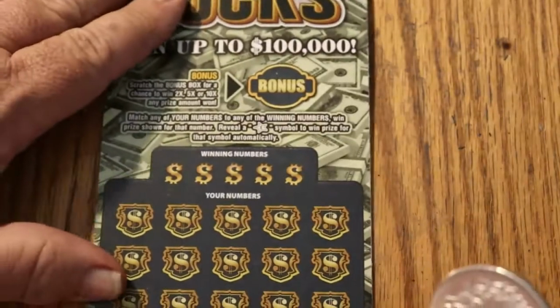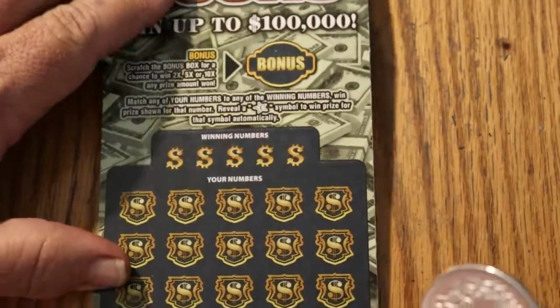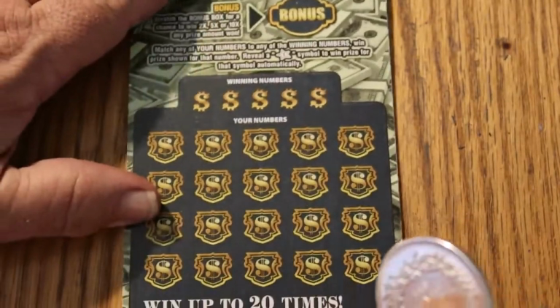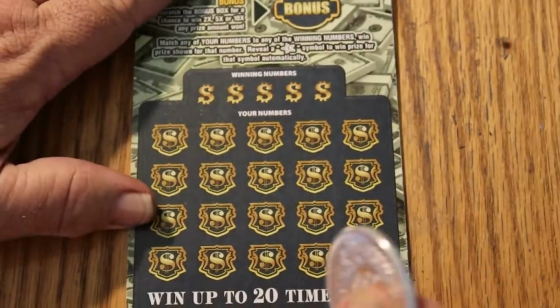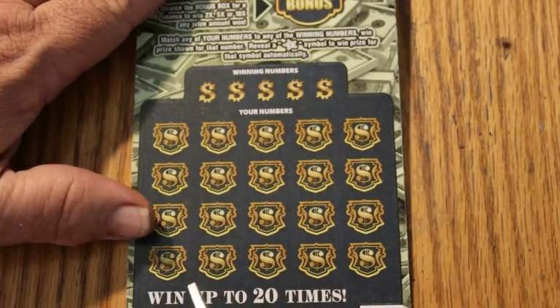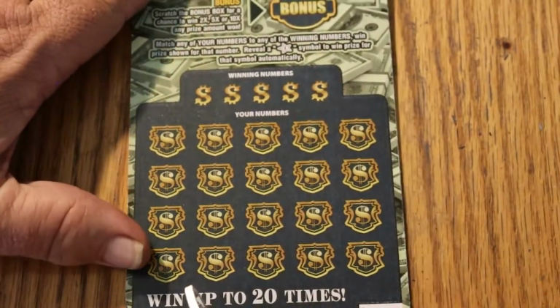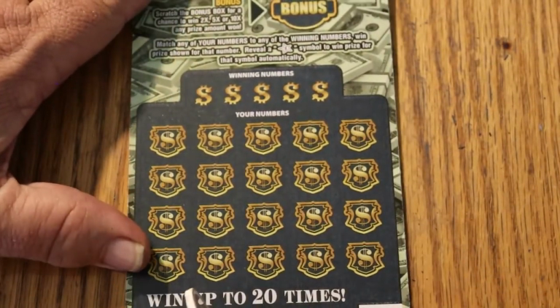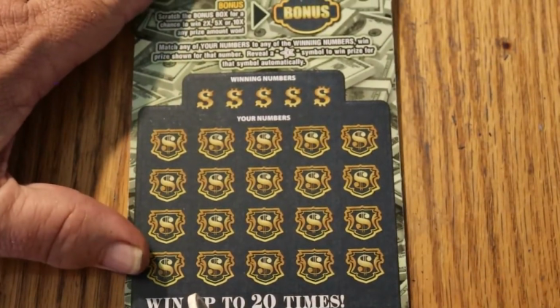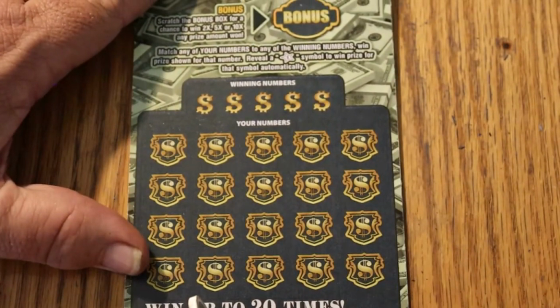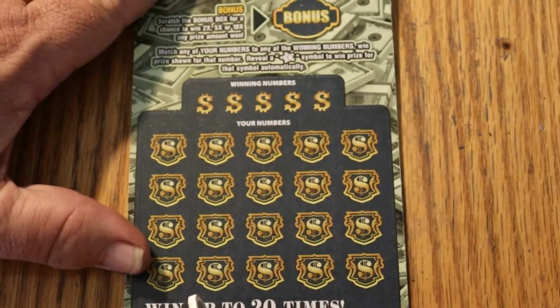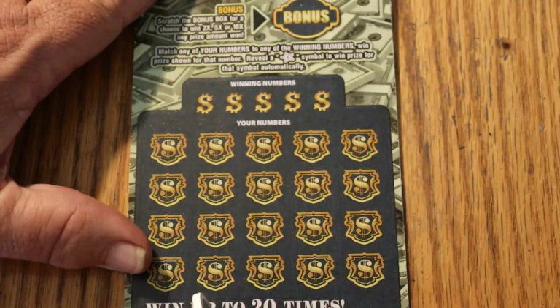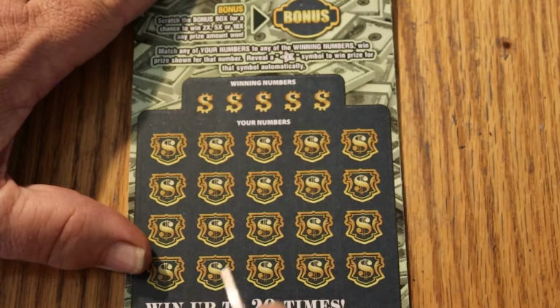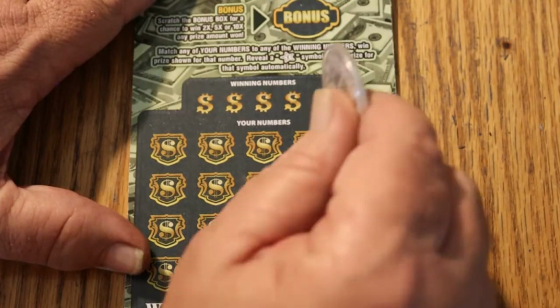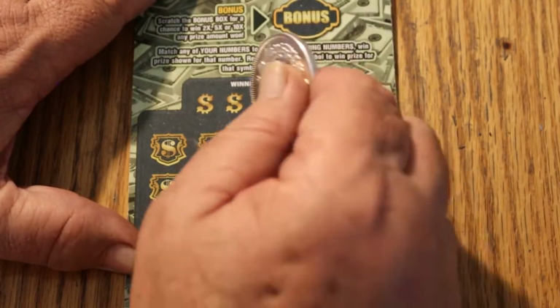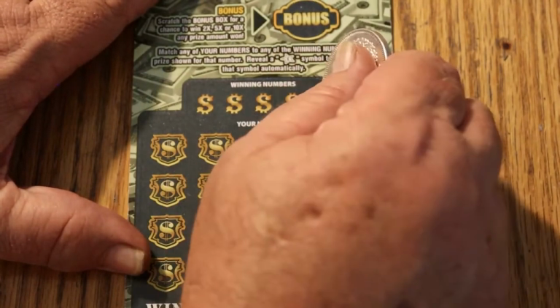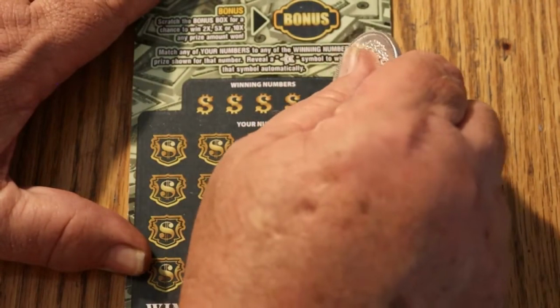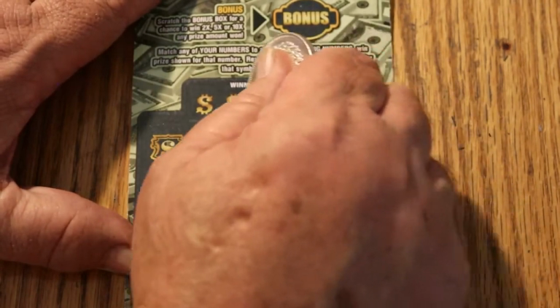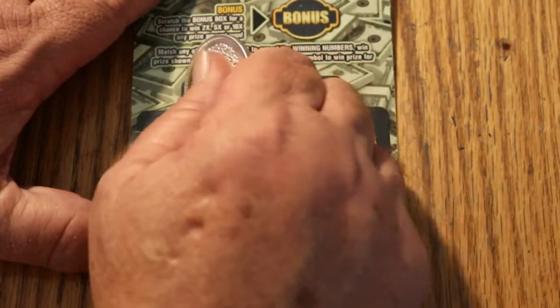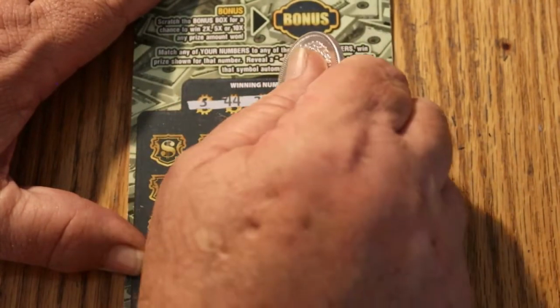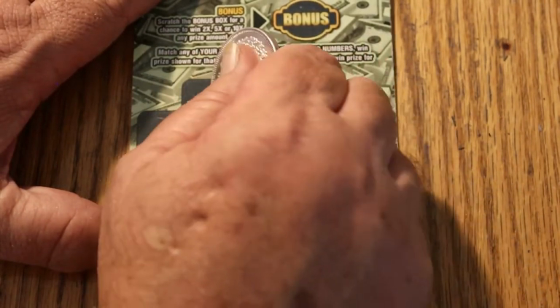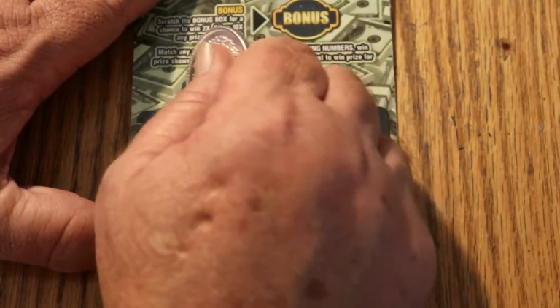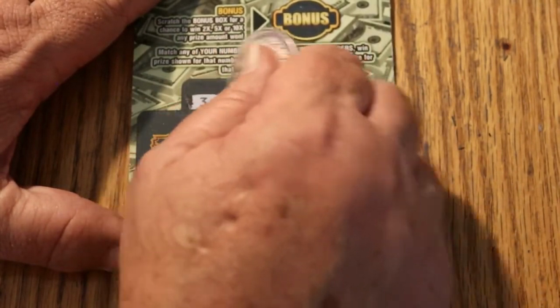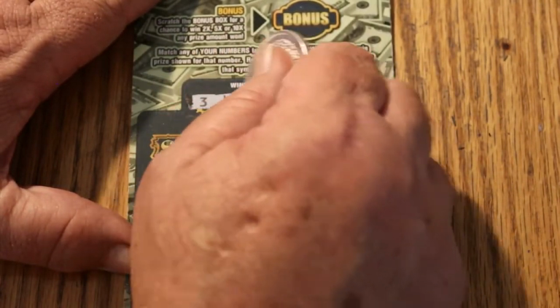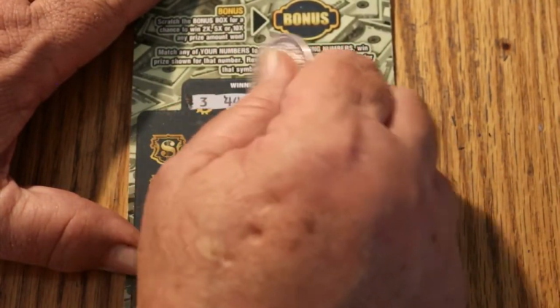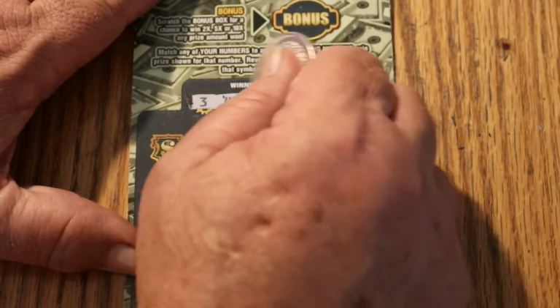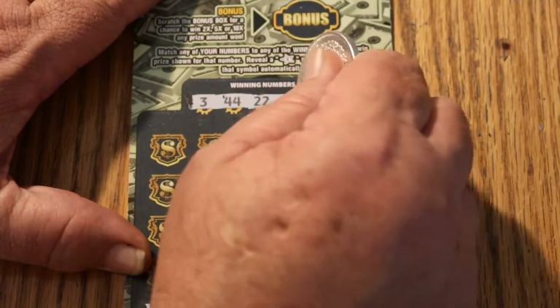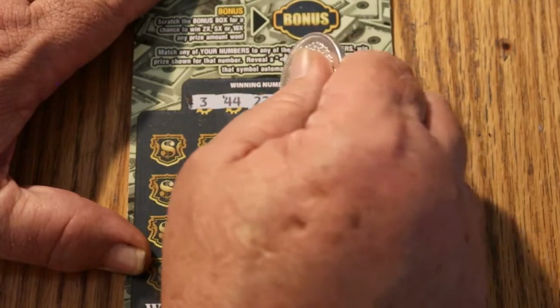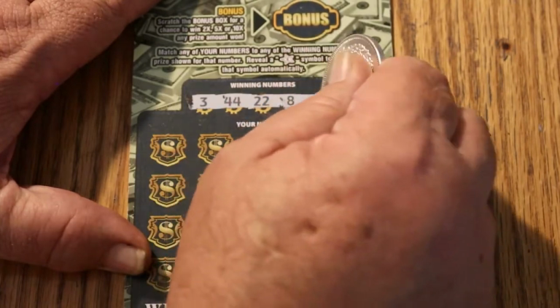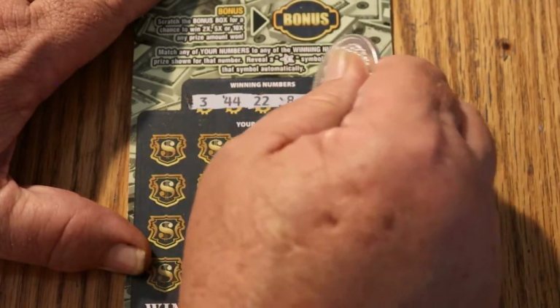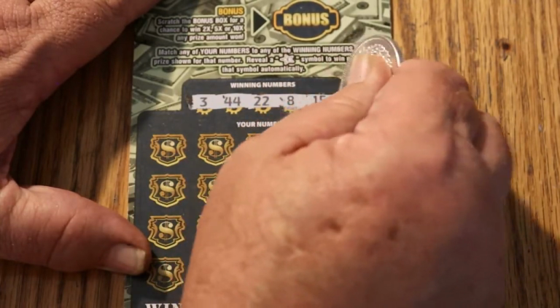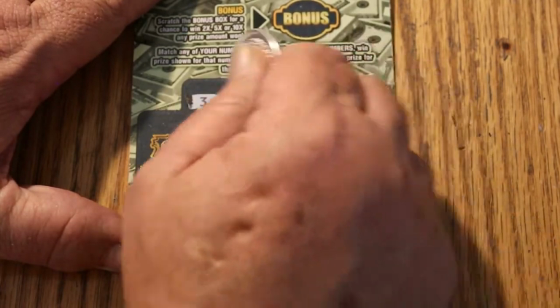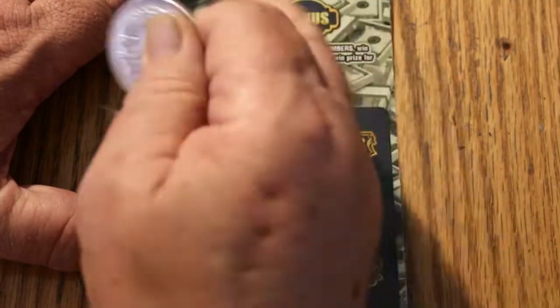All righty, ticket 45. We're looking for a 3, 44, 22, 8, and 15.